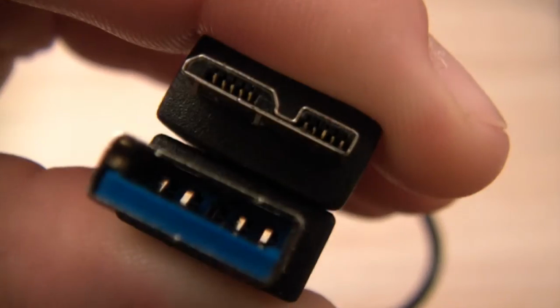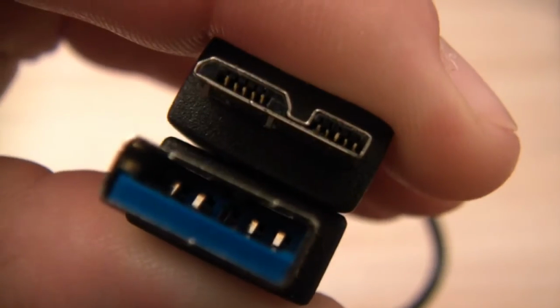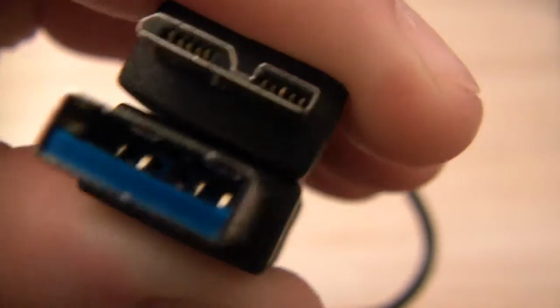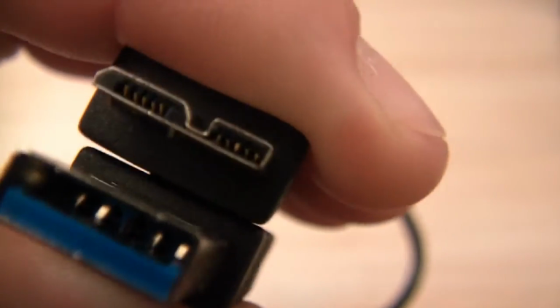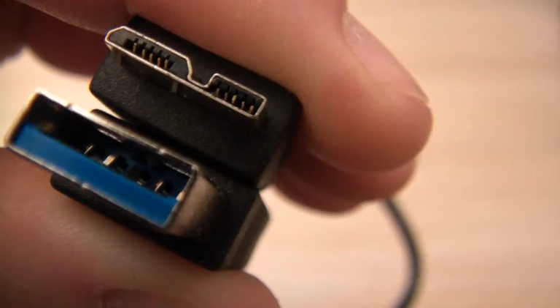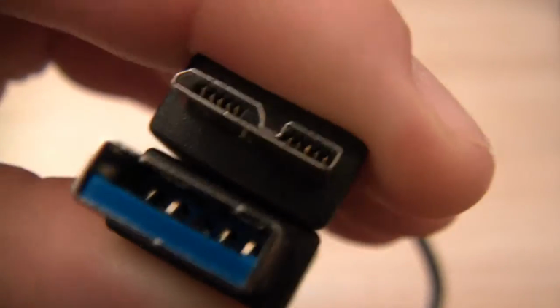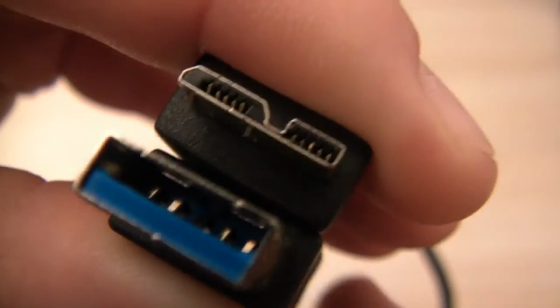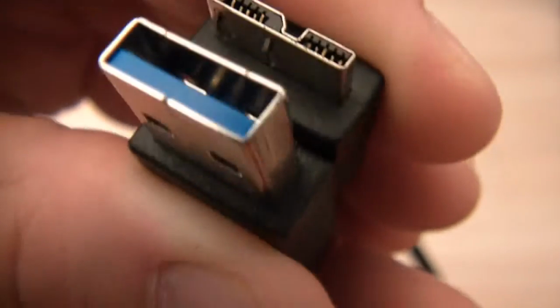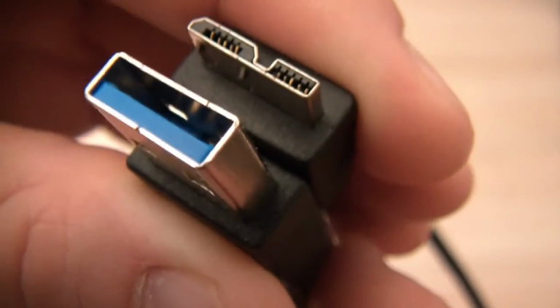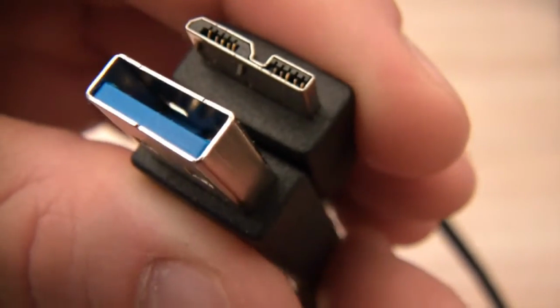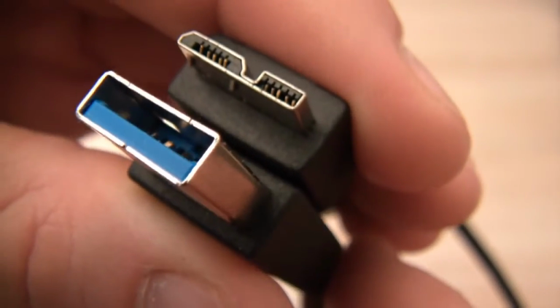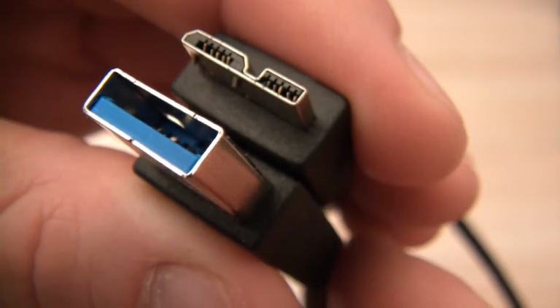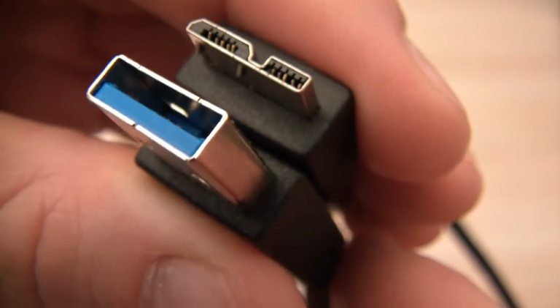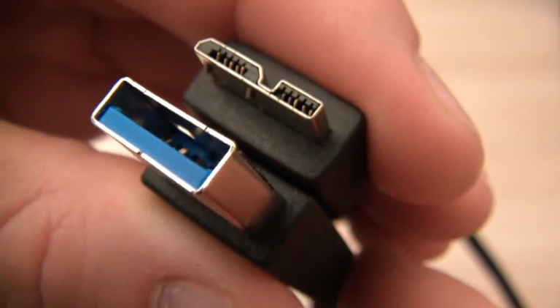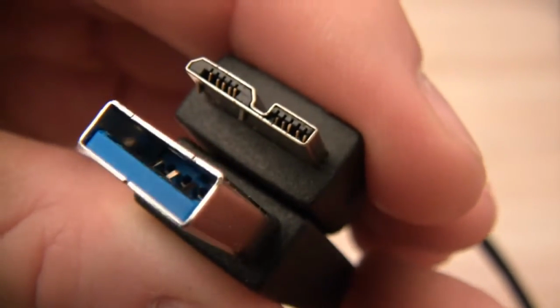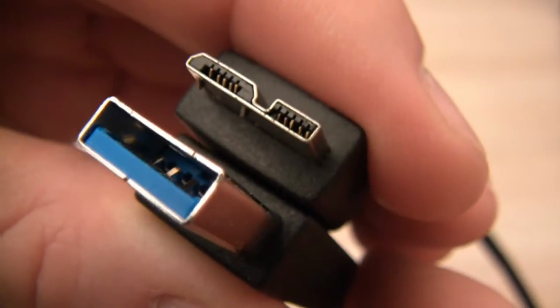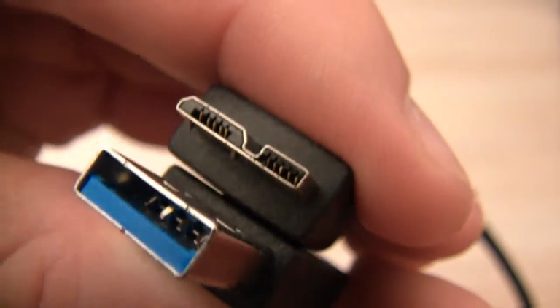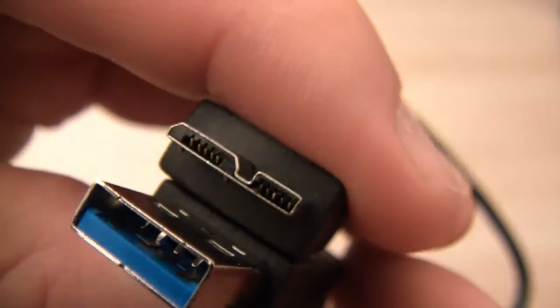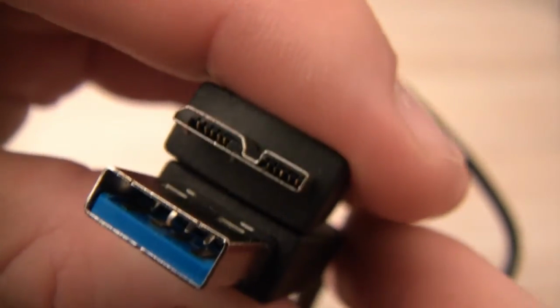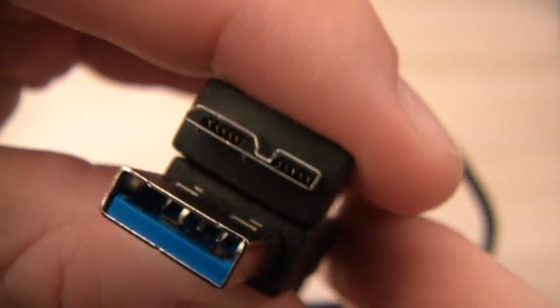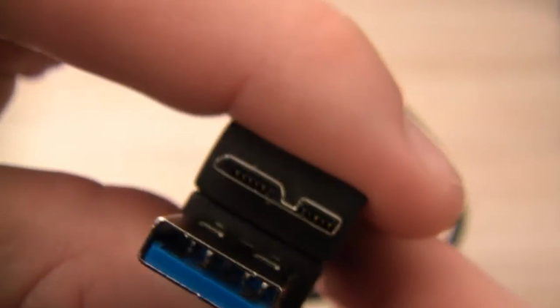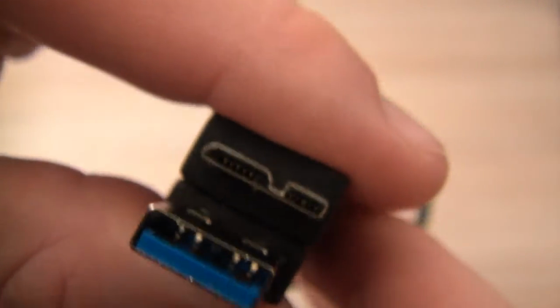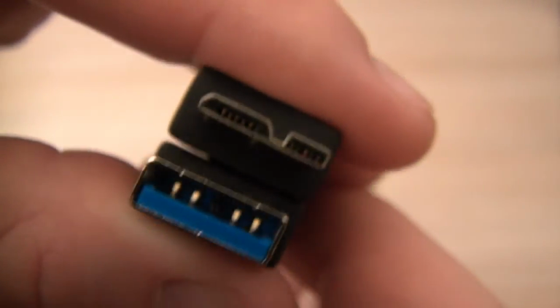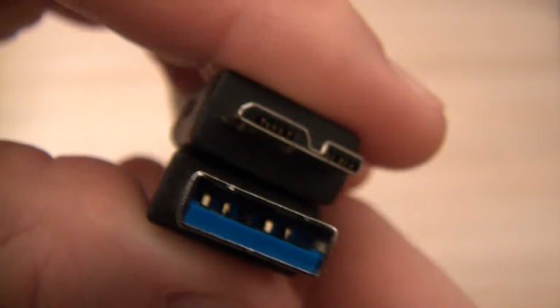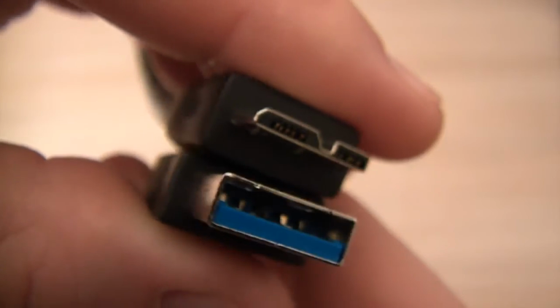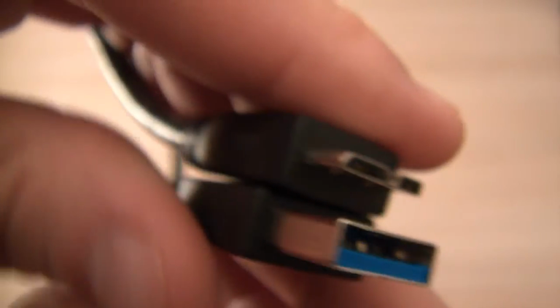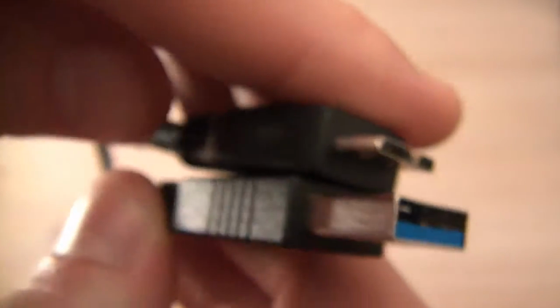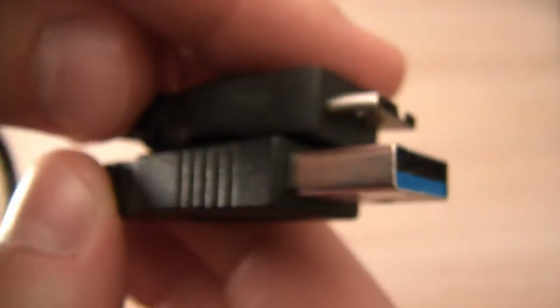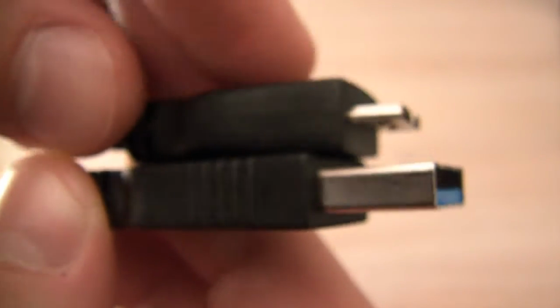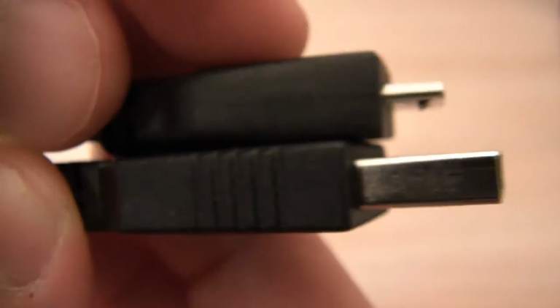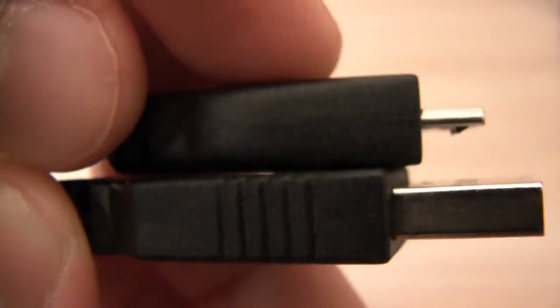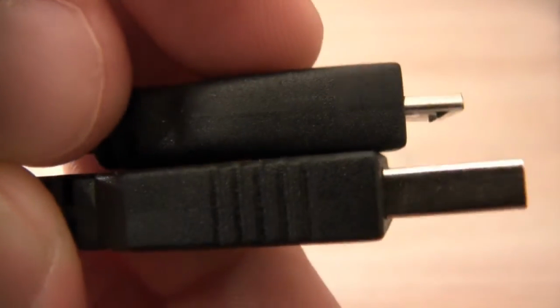It comes with a USB 3.0 cable that is also compatible with USB 2.0. The drive comes in very simple packaging, which you can see in my unboxing video.